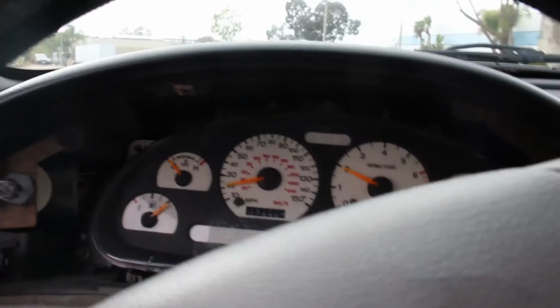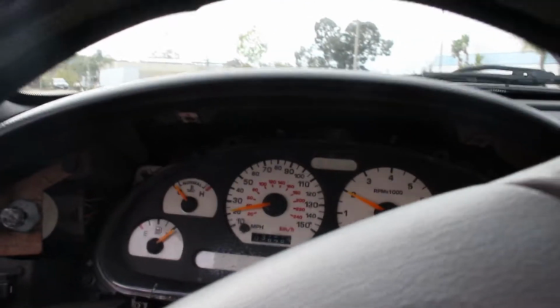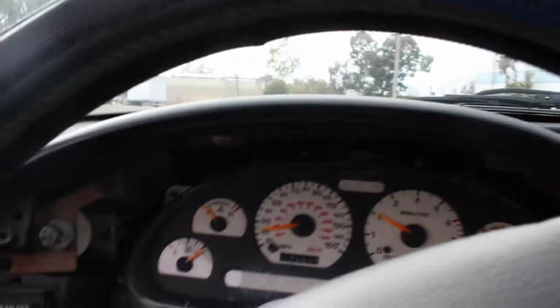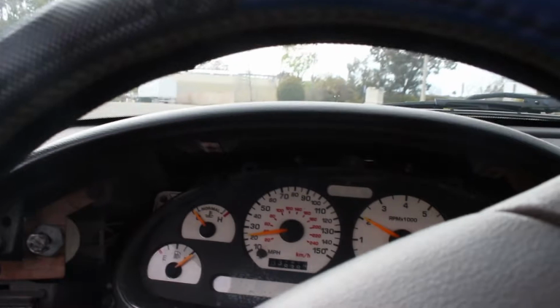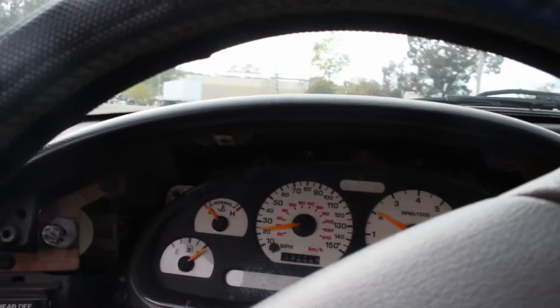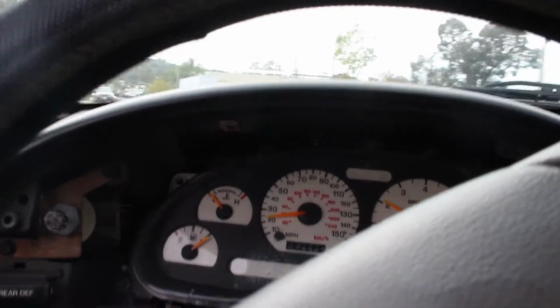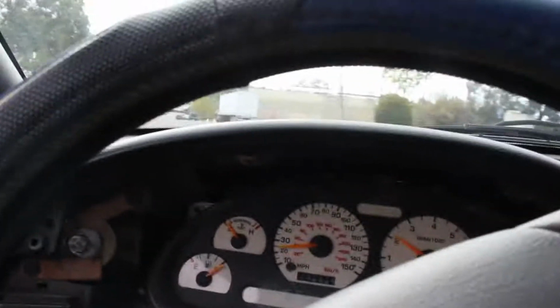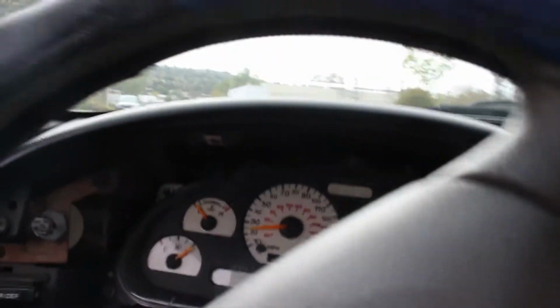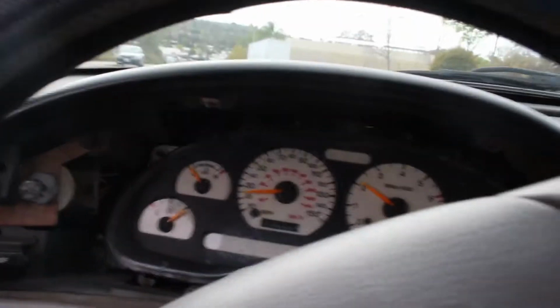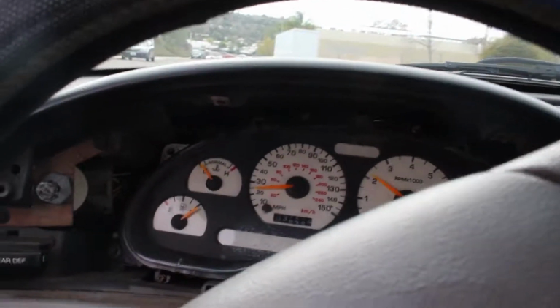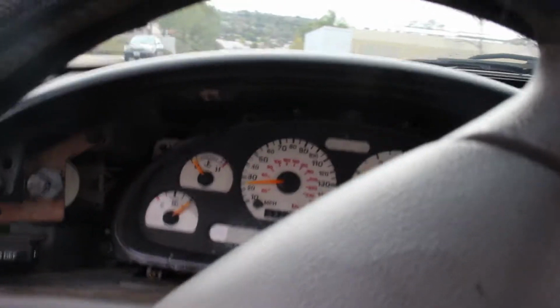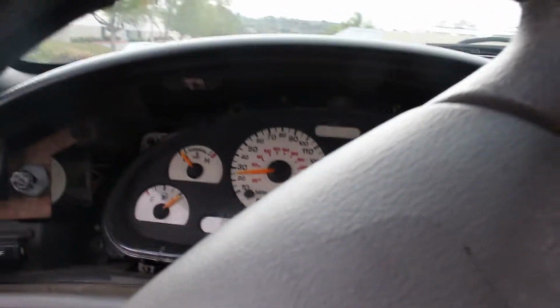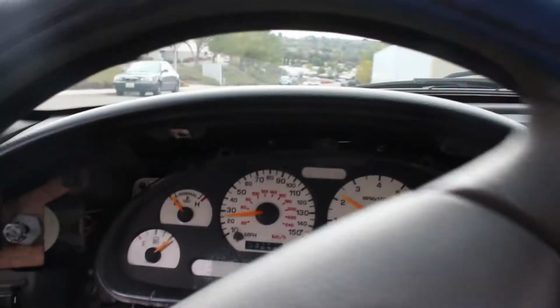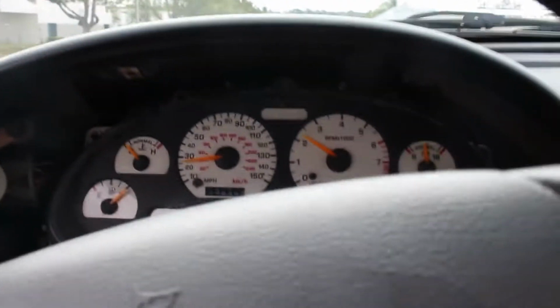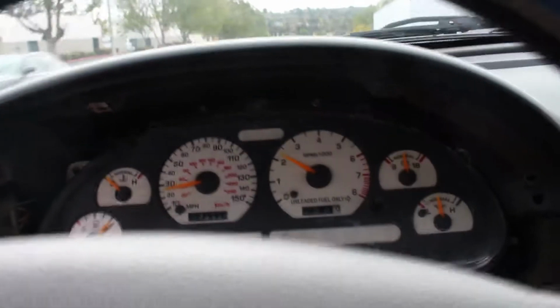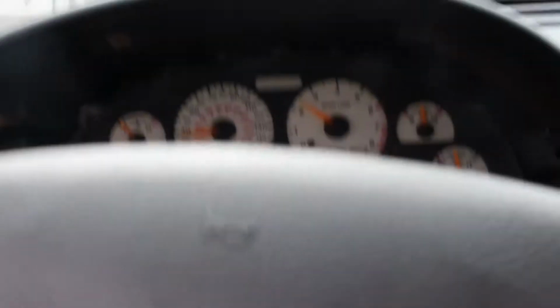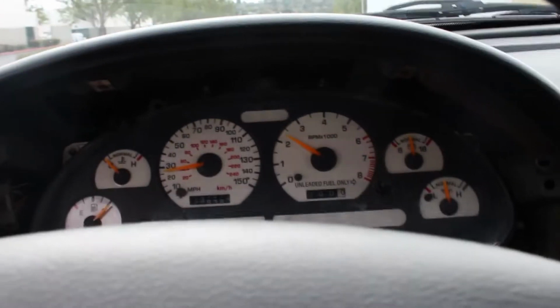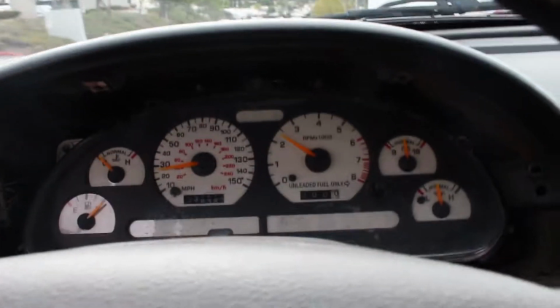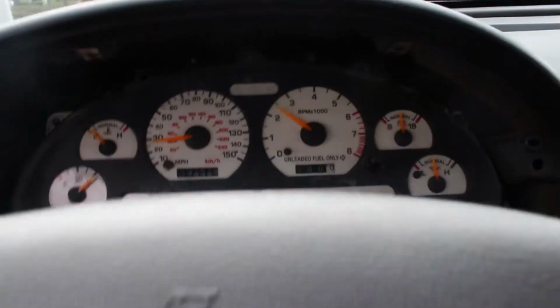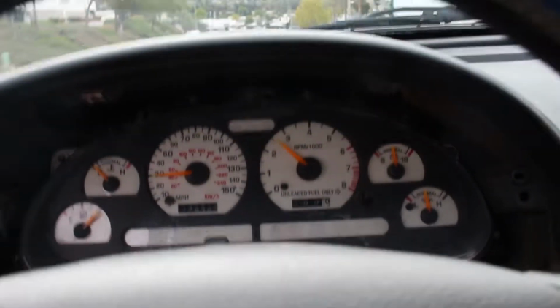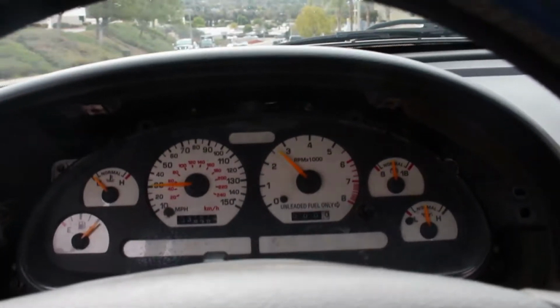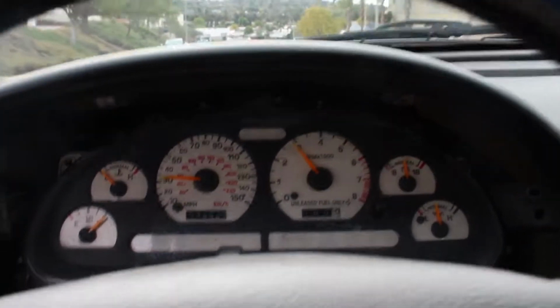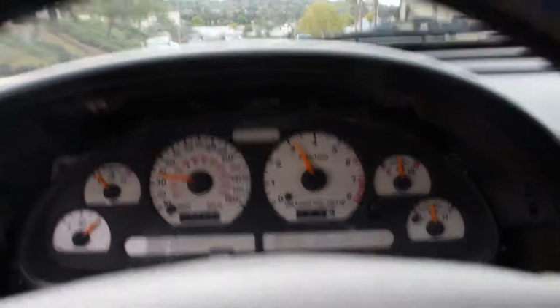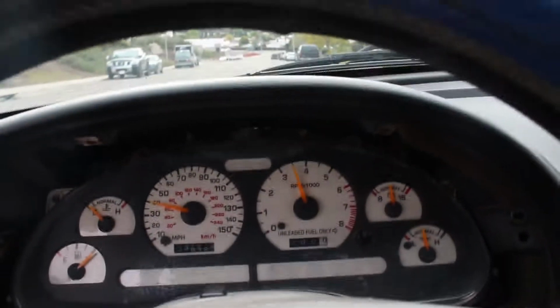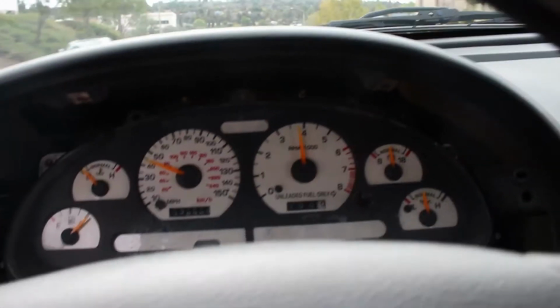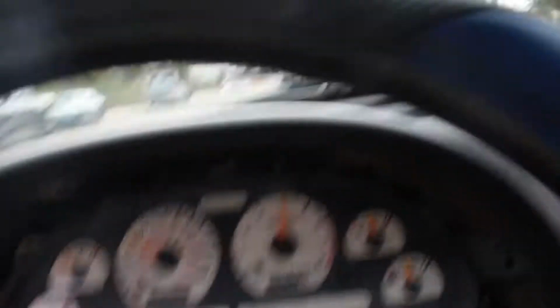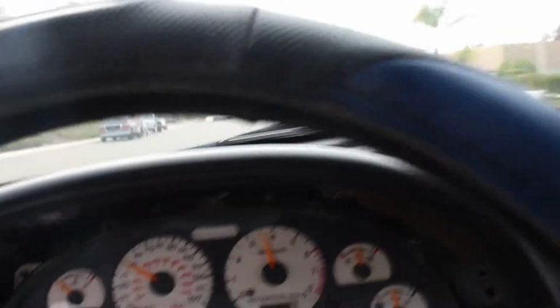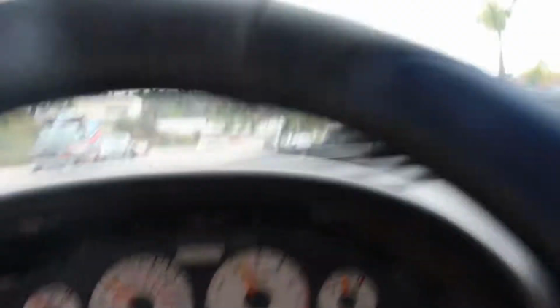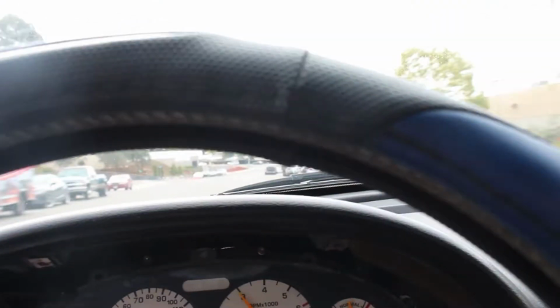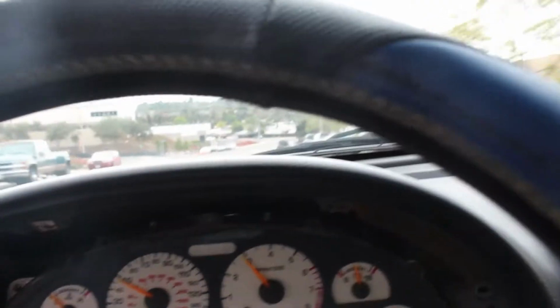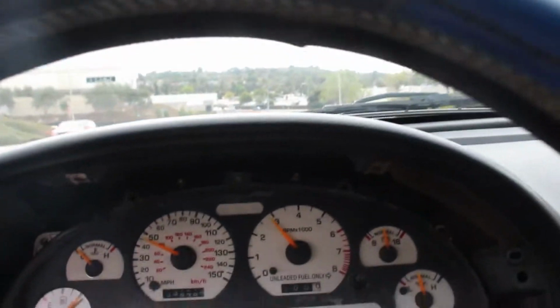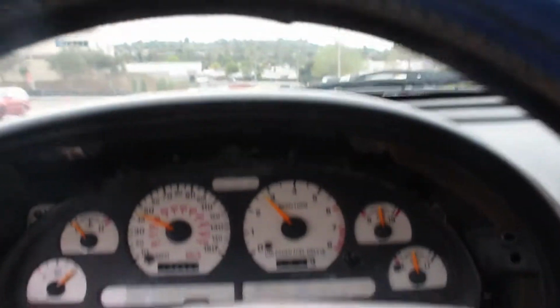That makes this car feel so much better. All I need now is like a steering wheel, maybe some better seats, and she's dialed.